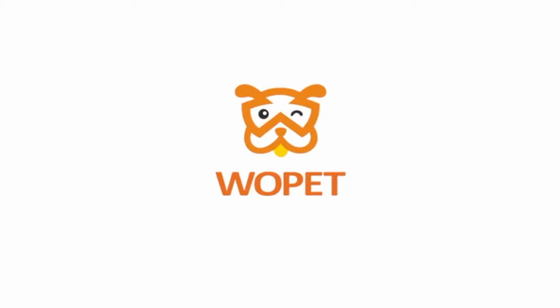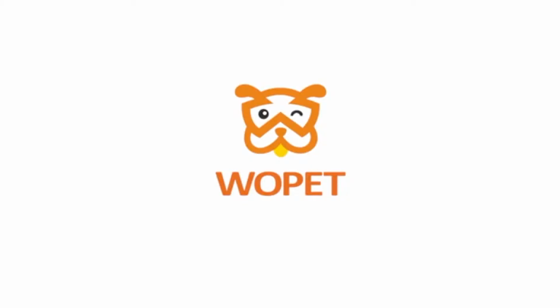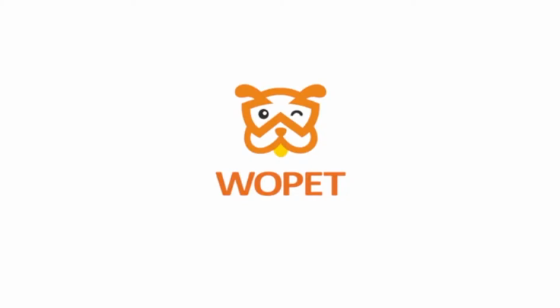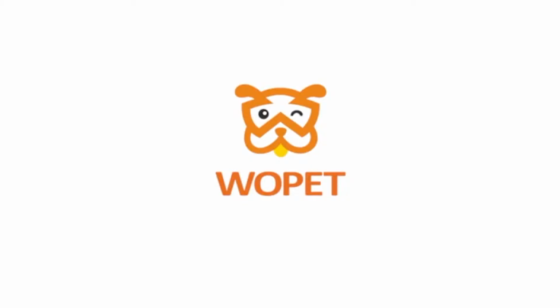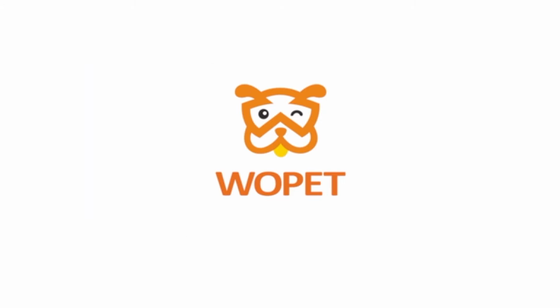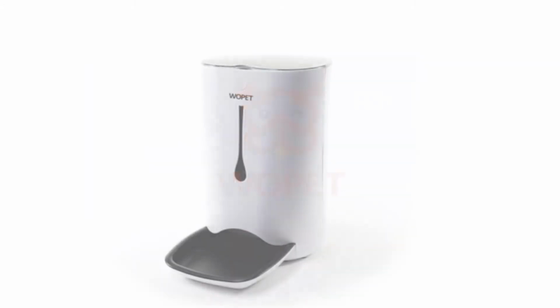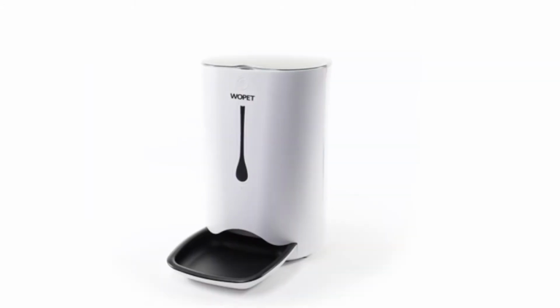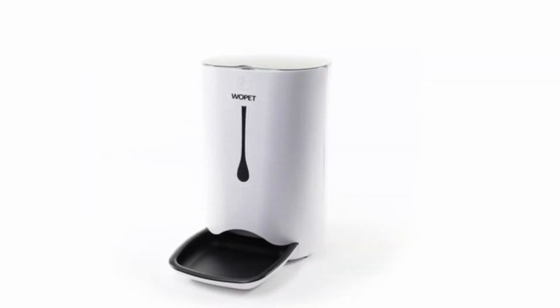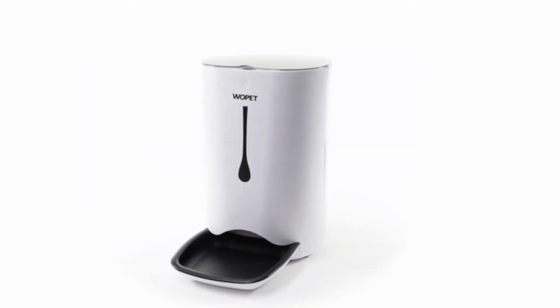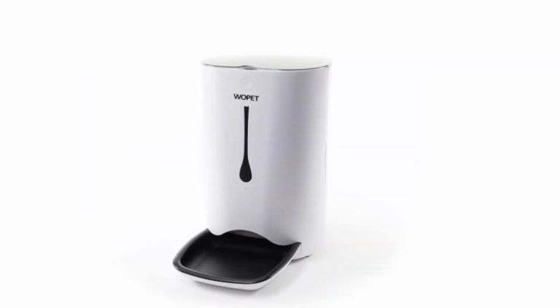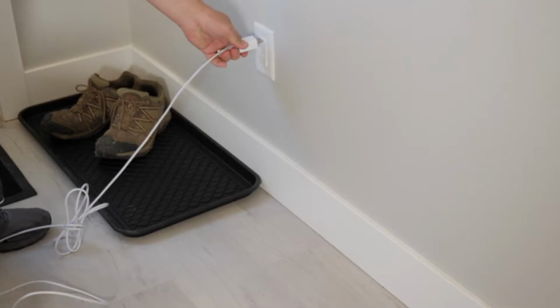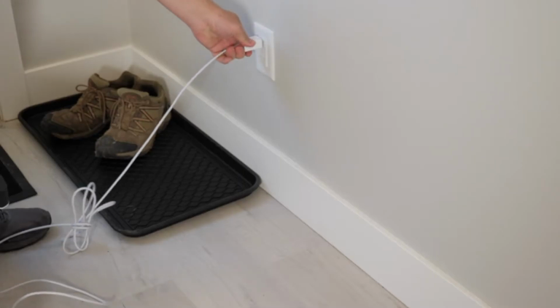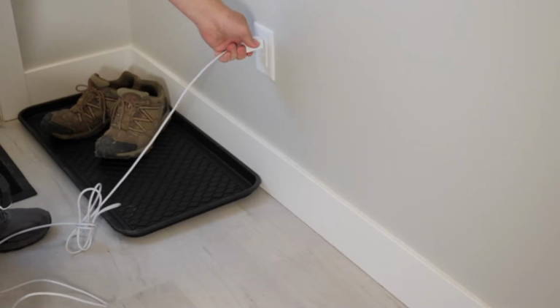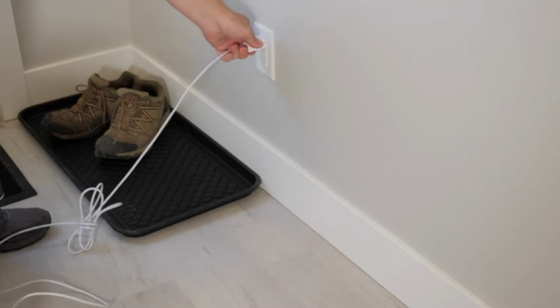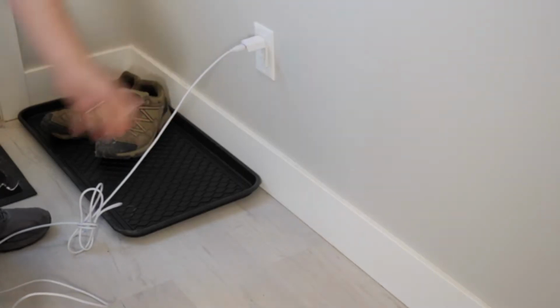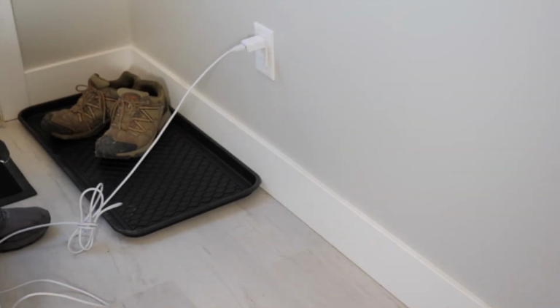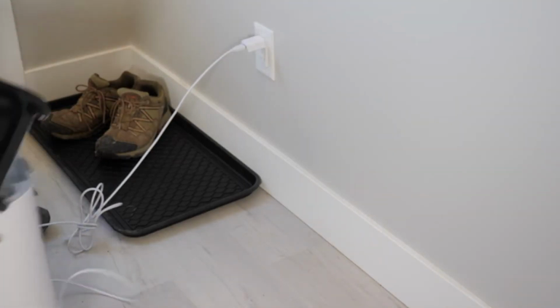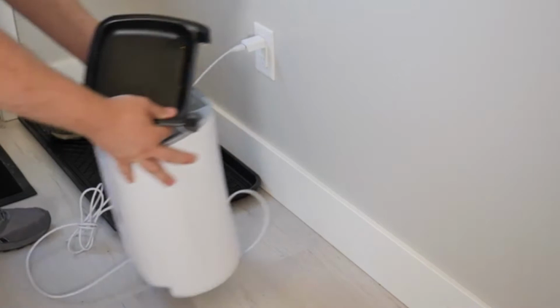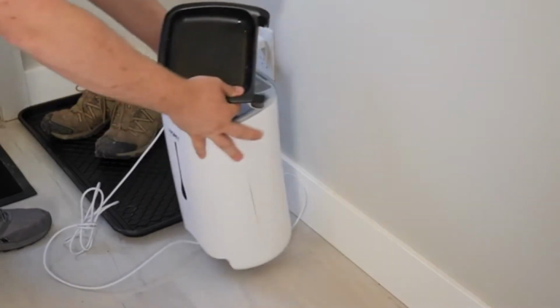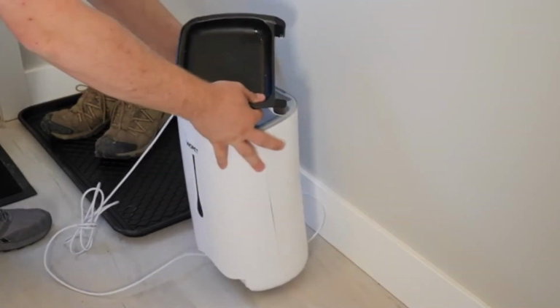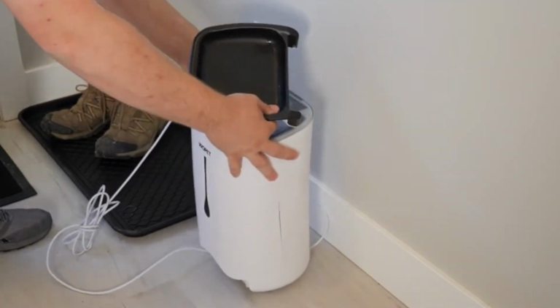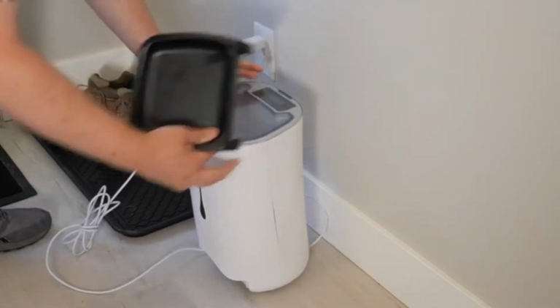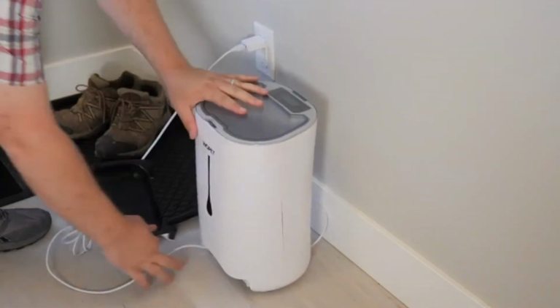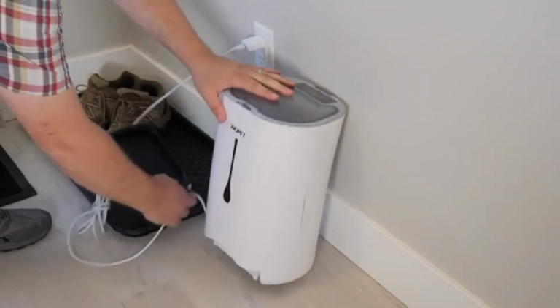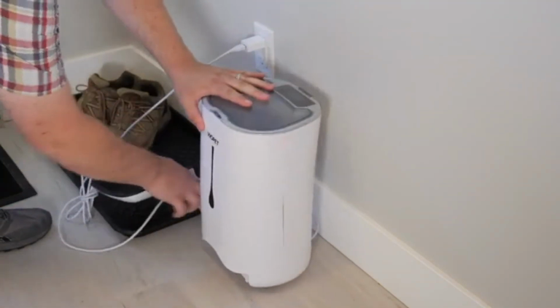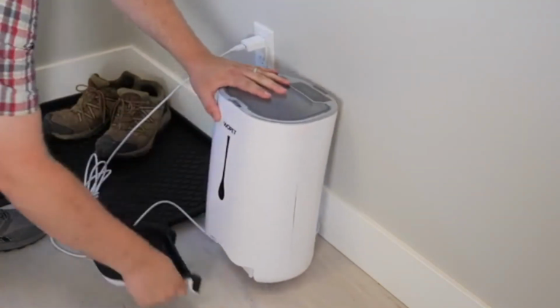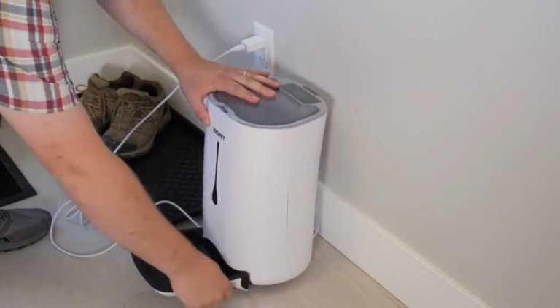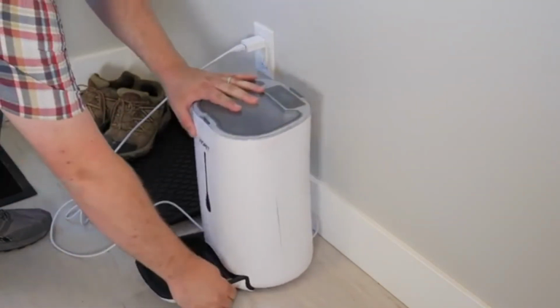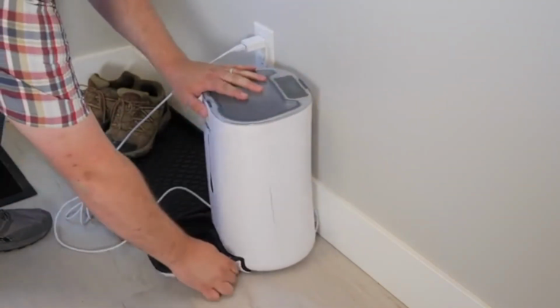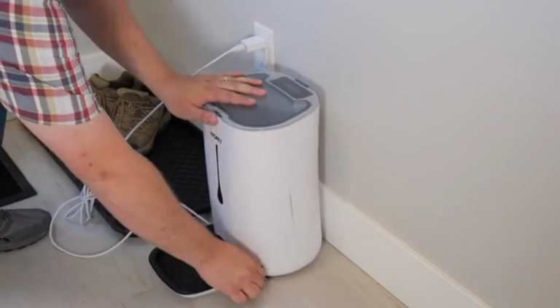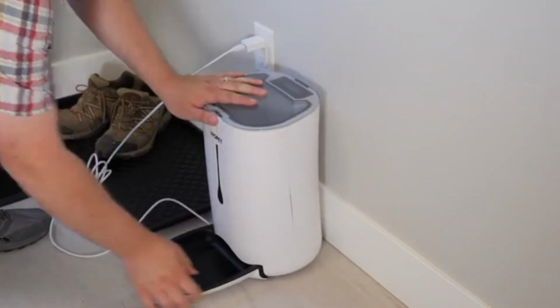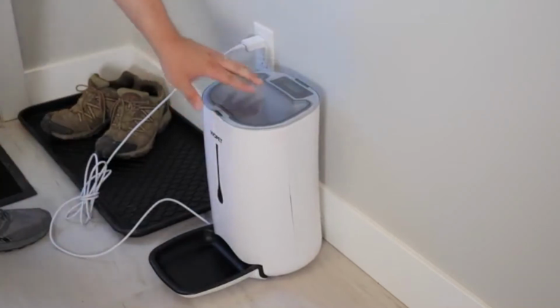The Wopet Automatic Feeder is sleek and simple in design. Standing at 14 and three quarters inches tall, nine and a half inches wide and eight inches deep, it fits in with any kitchen or patio decor.